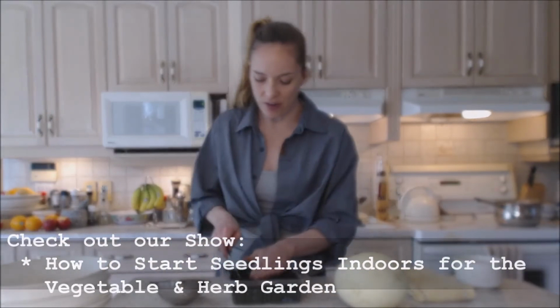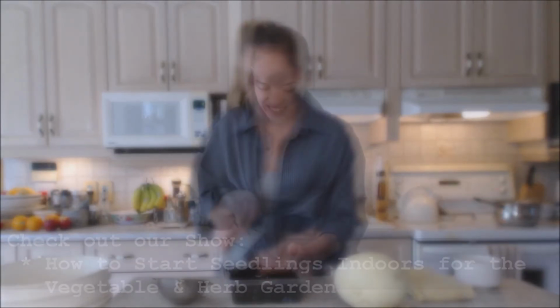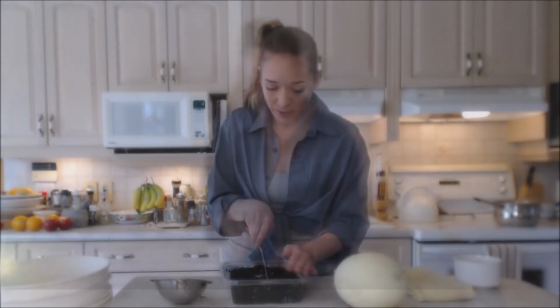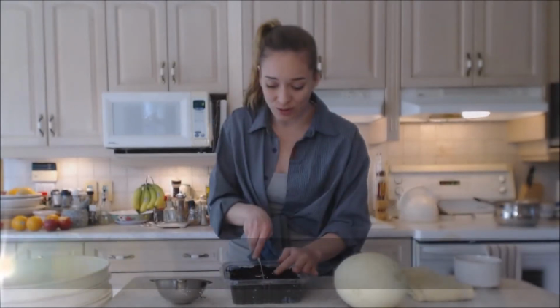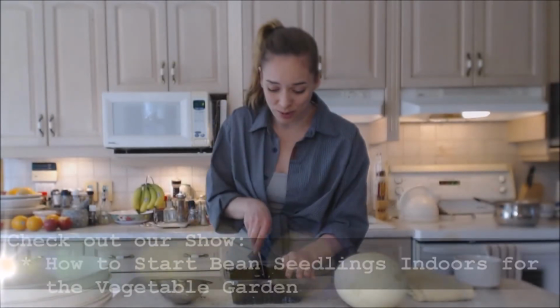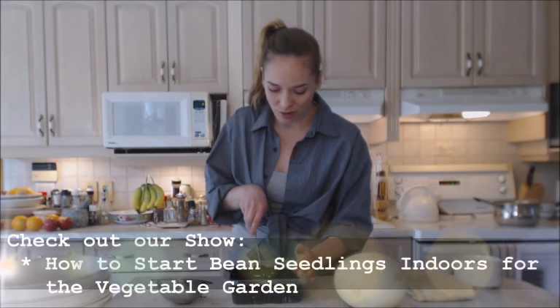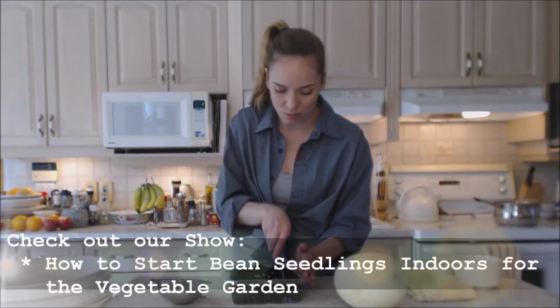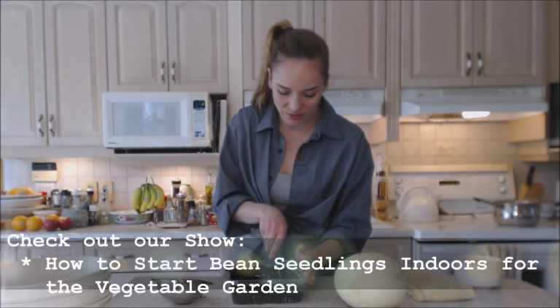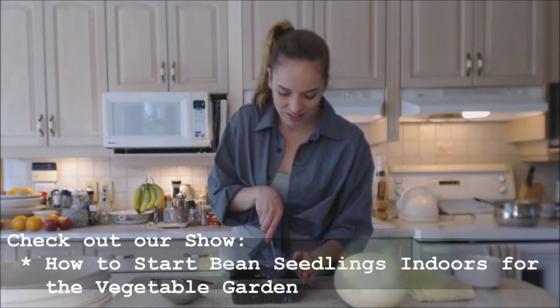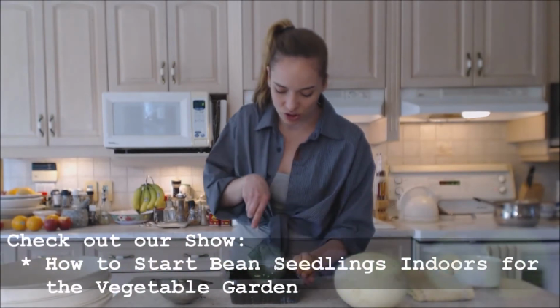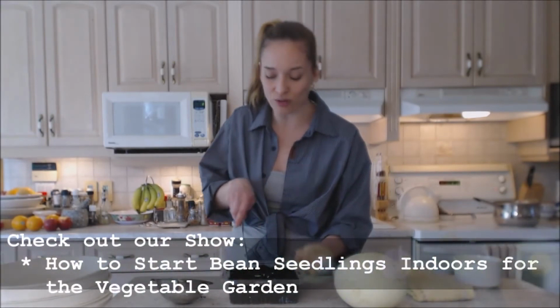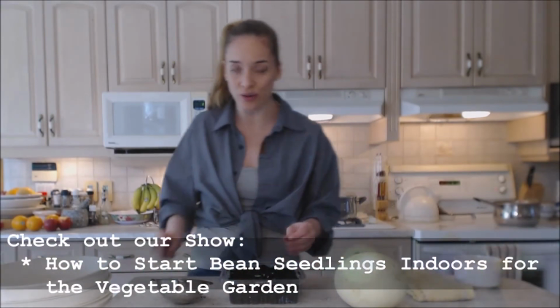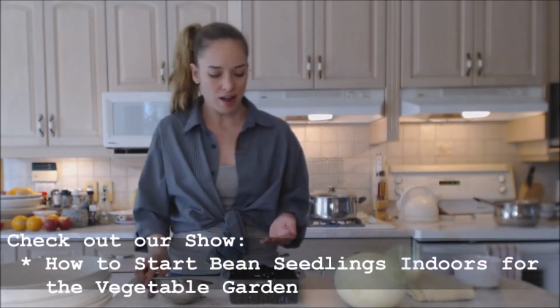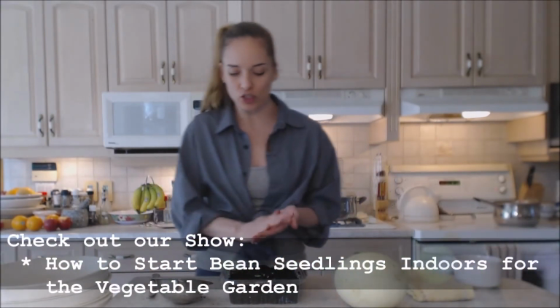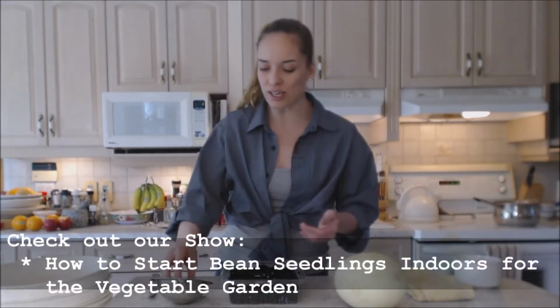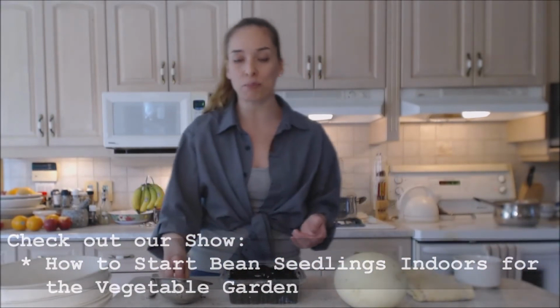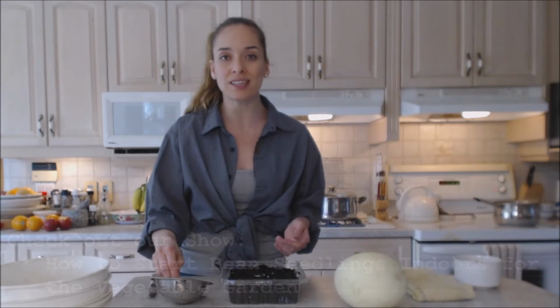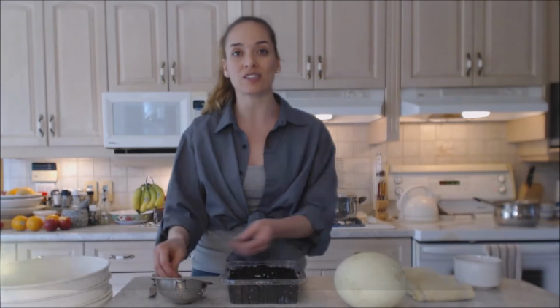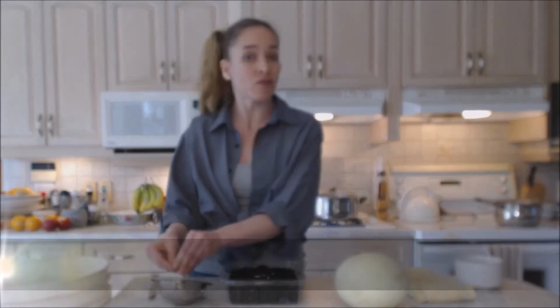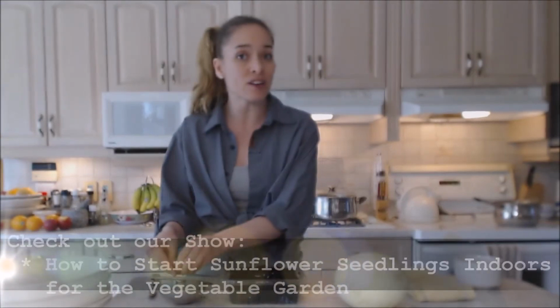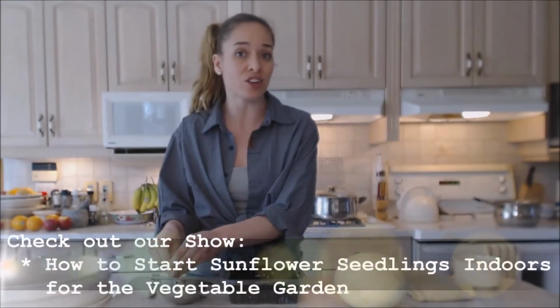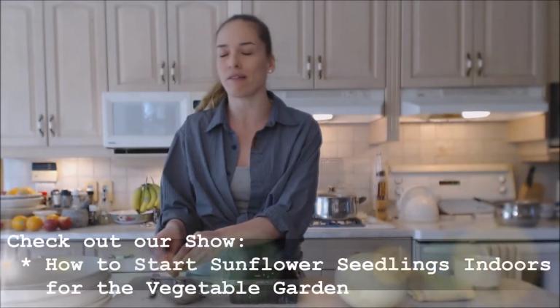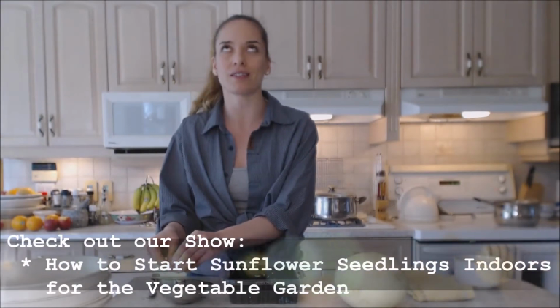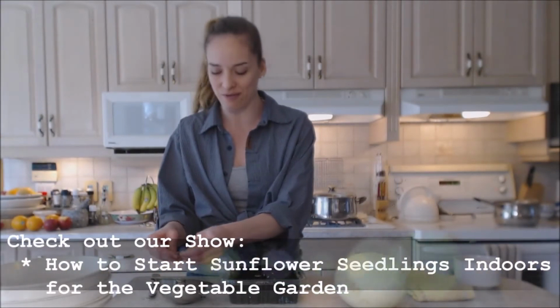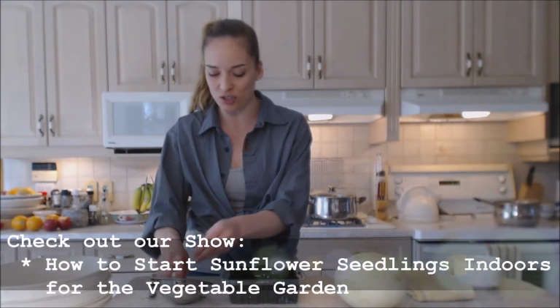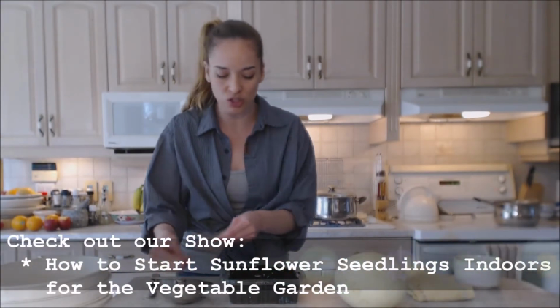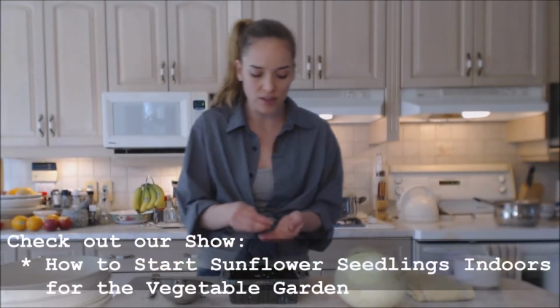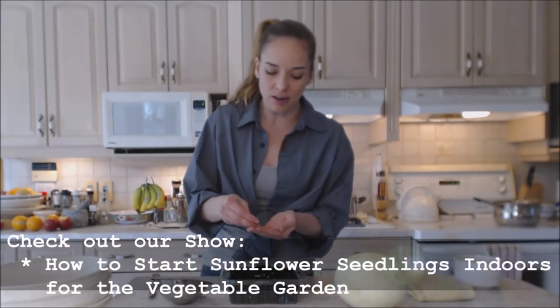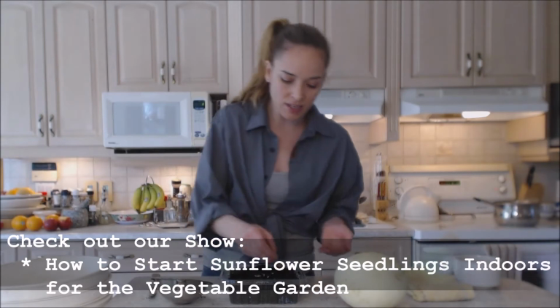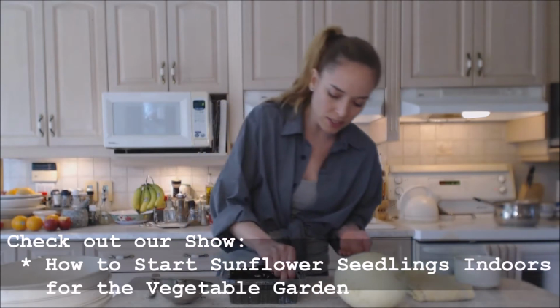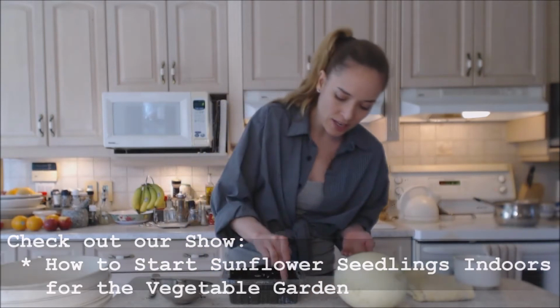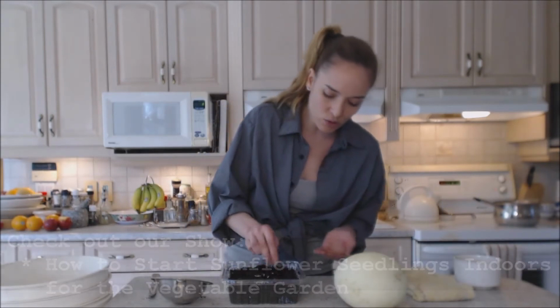They're big too — we're ready to put them in the ground, a whole bunch of different kinds. Make sure you check out those other shows: how to start bean seedlings, how to start sunflowers, how to start all kinds of stuff. Check my shows out.